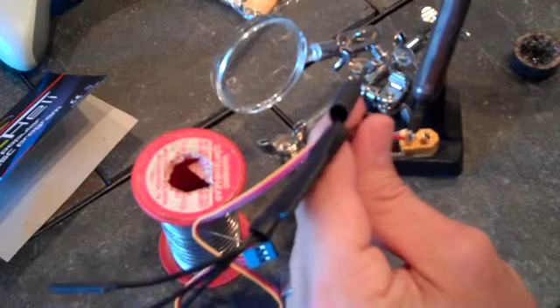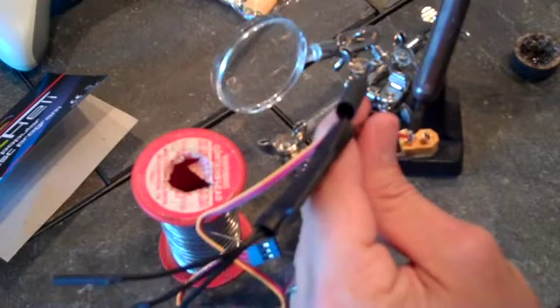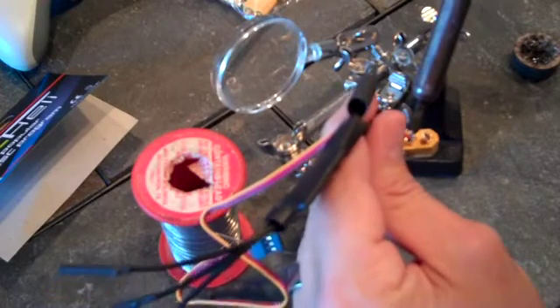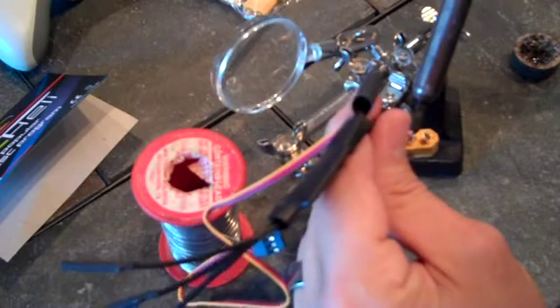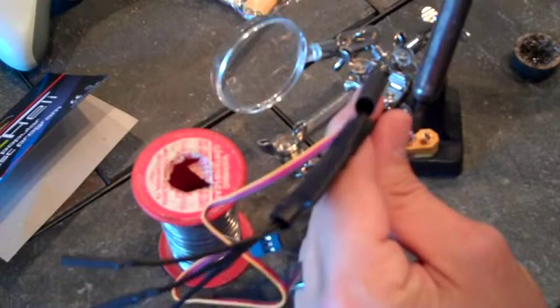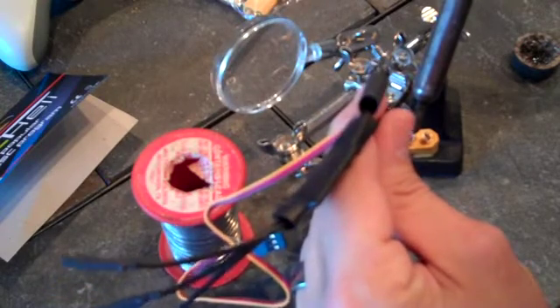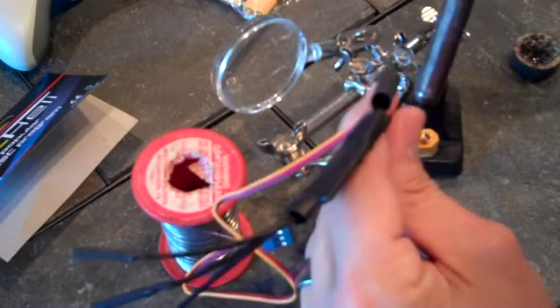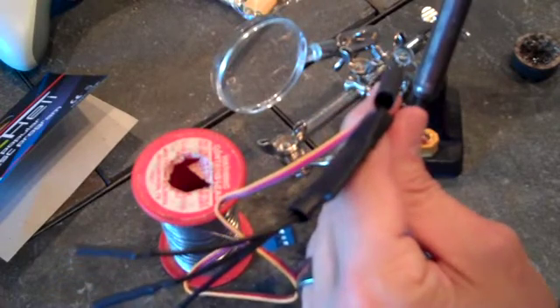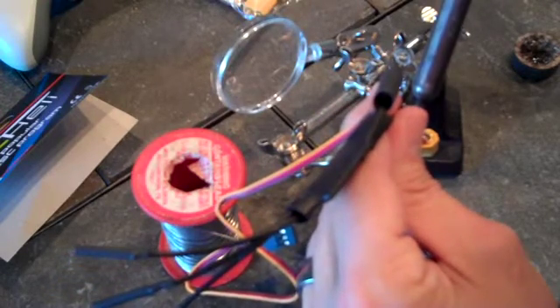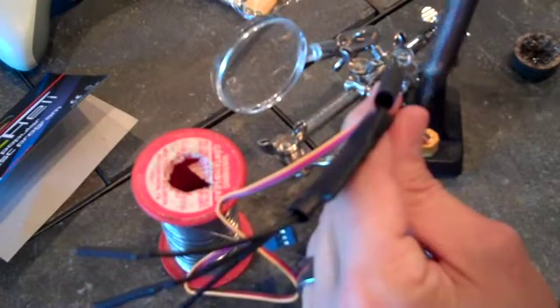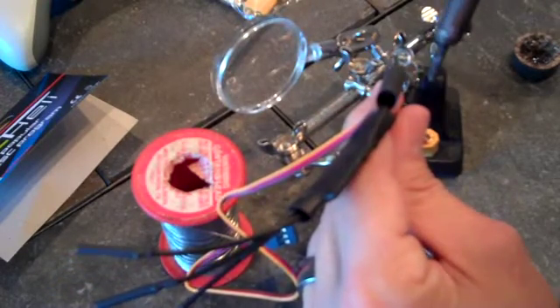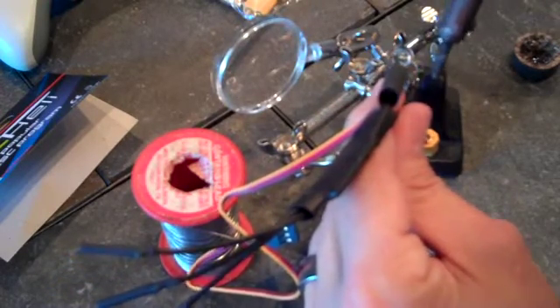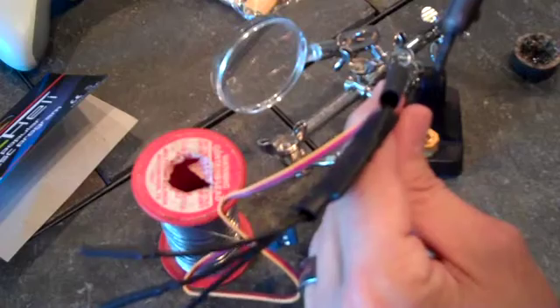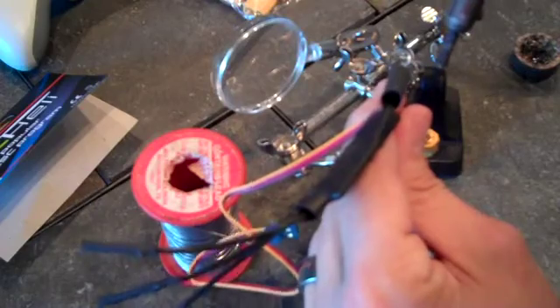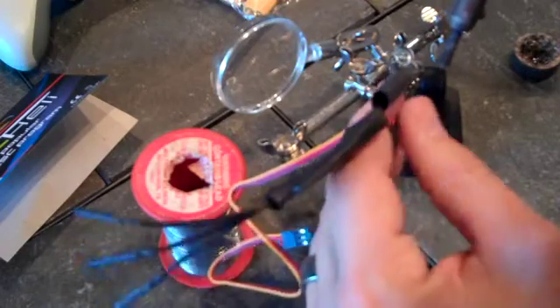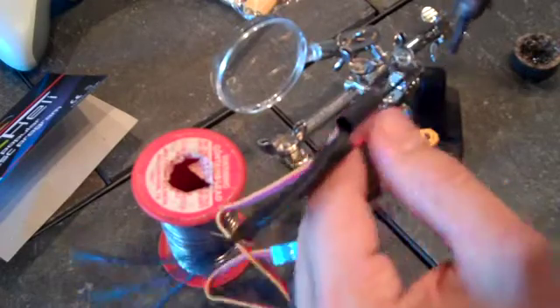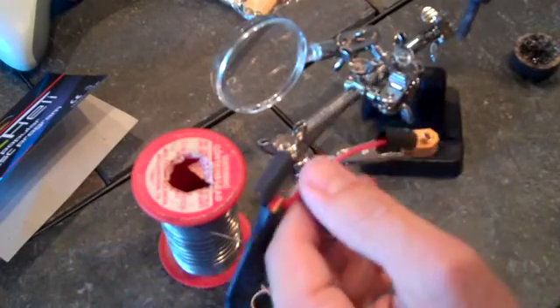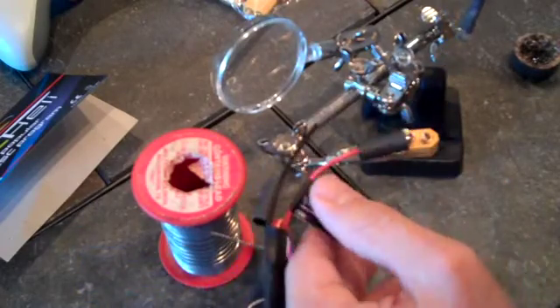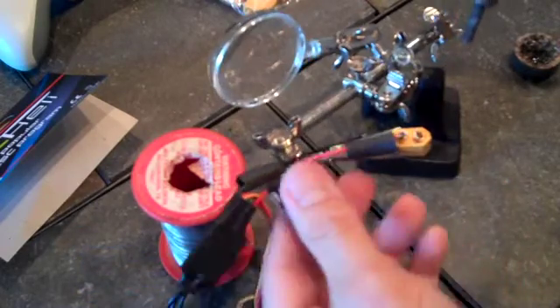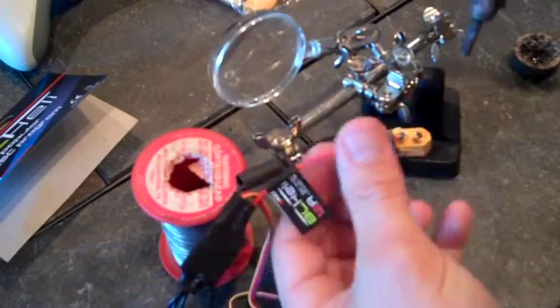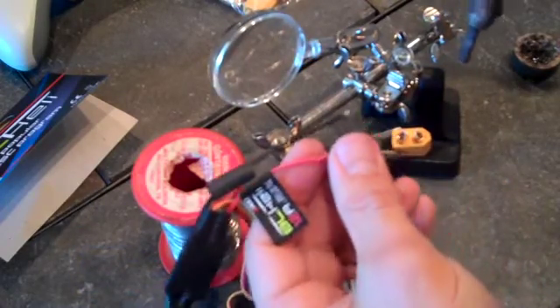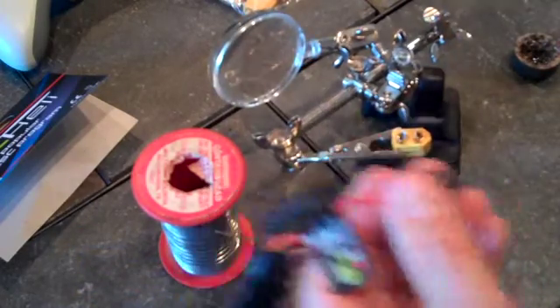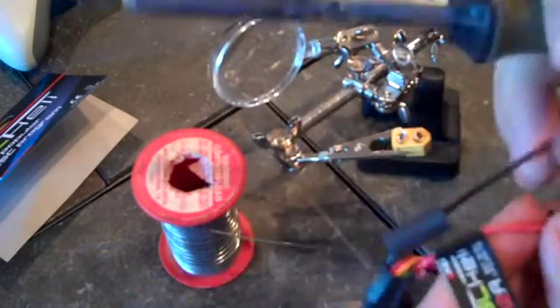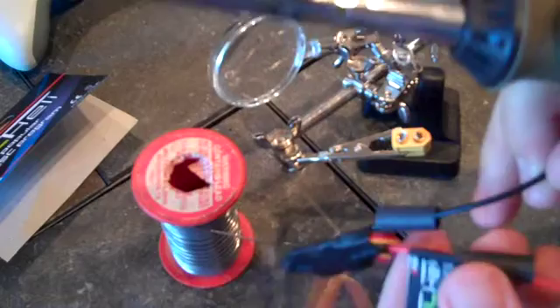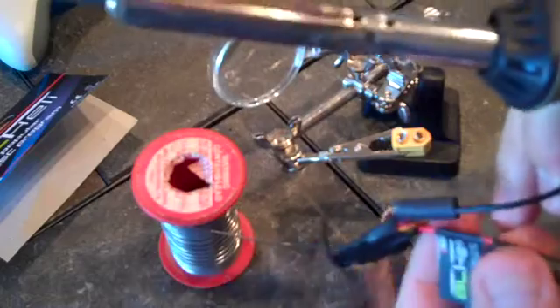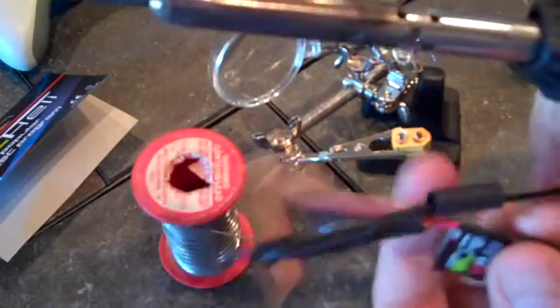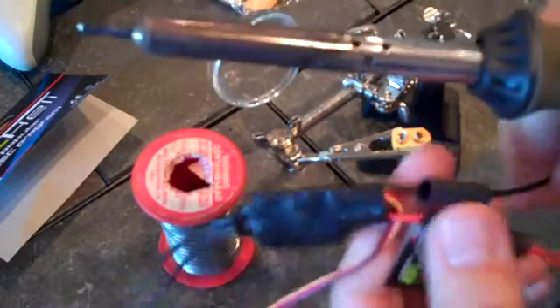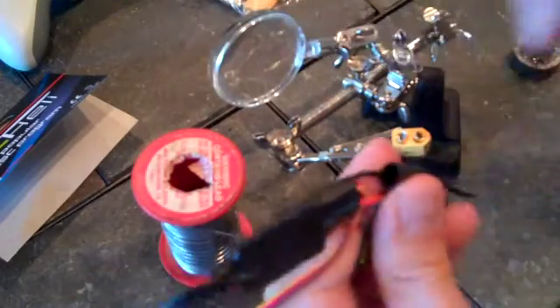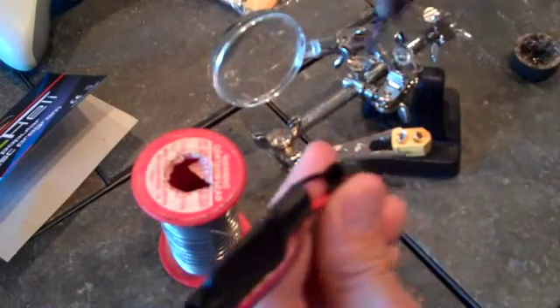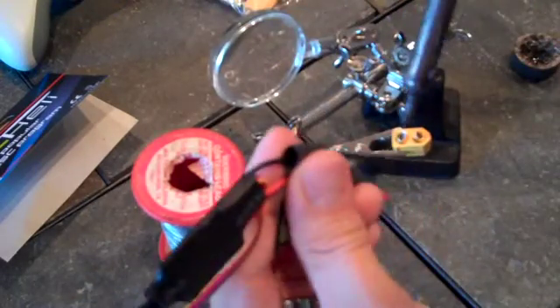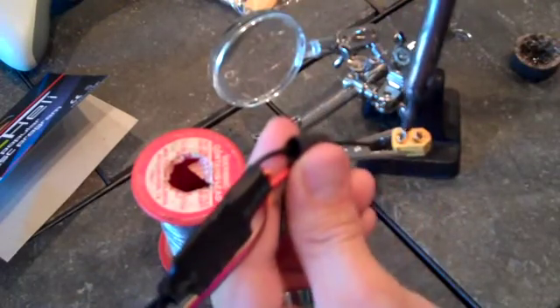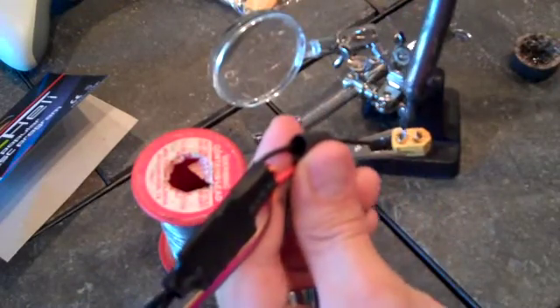Heat up your solder. Get your wire in there. Let it solidify. That didn't work, did it? I guess I didn't get it hot enough. Let's try that again.